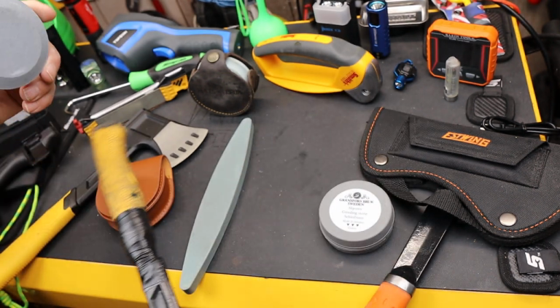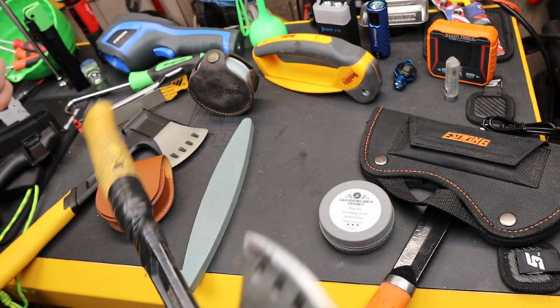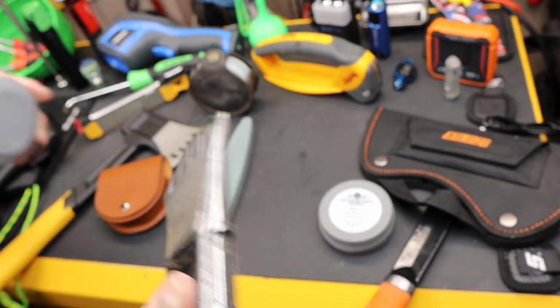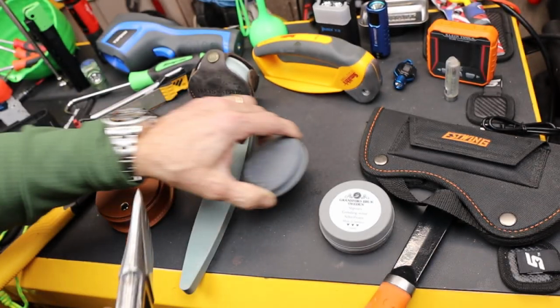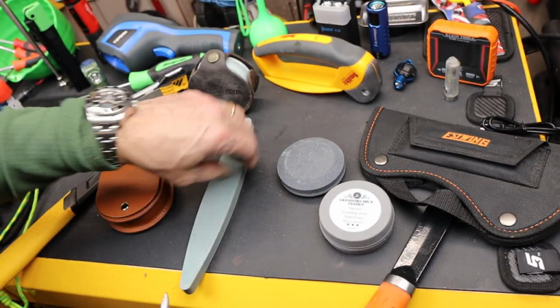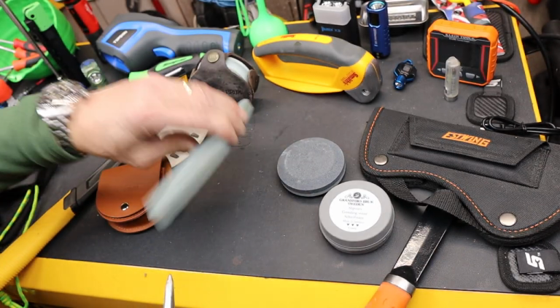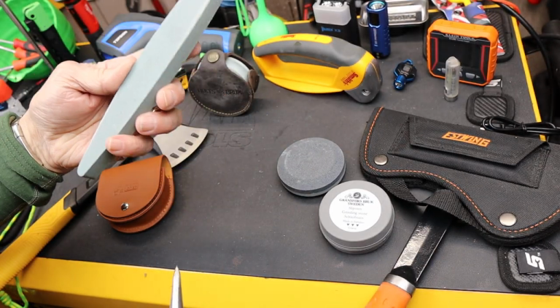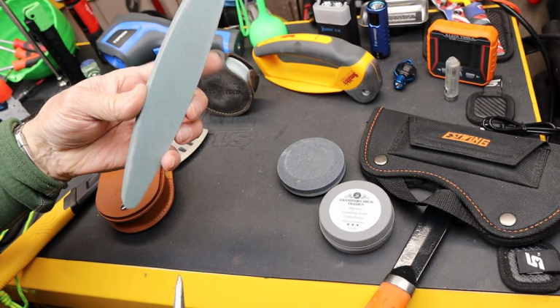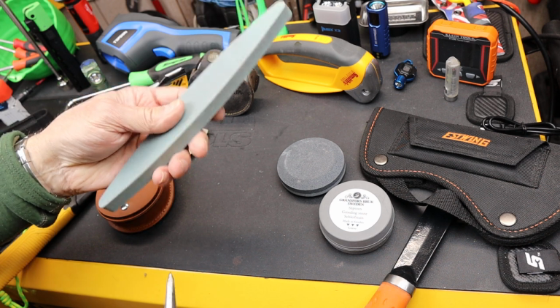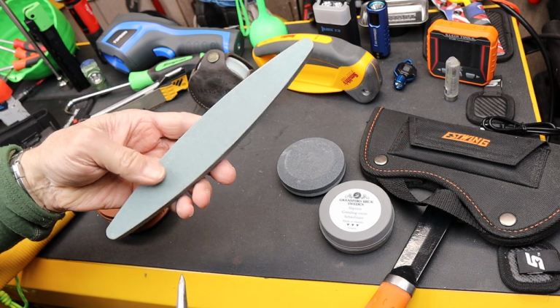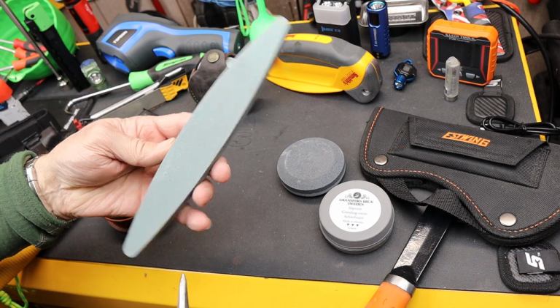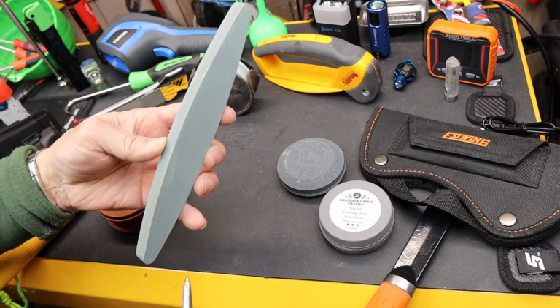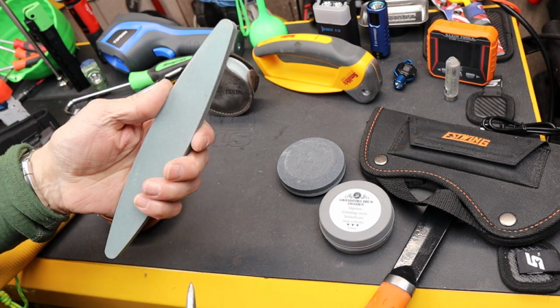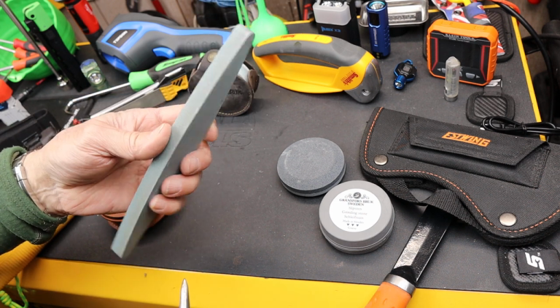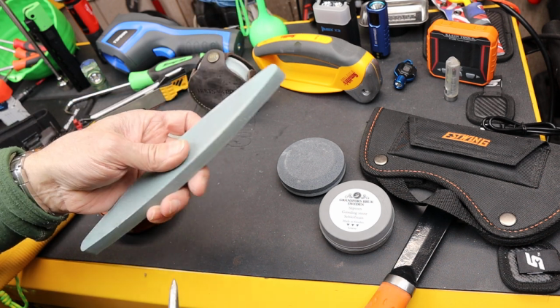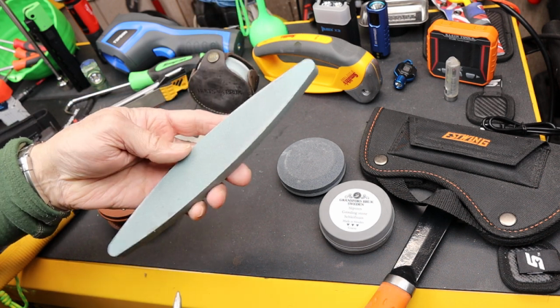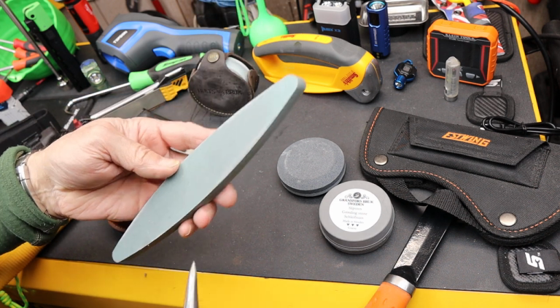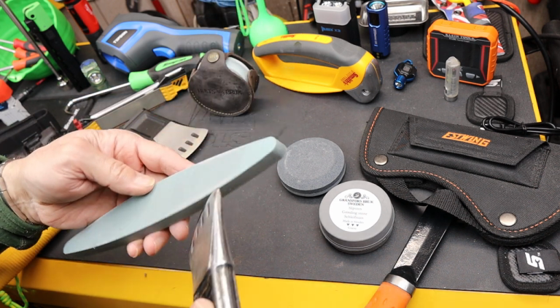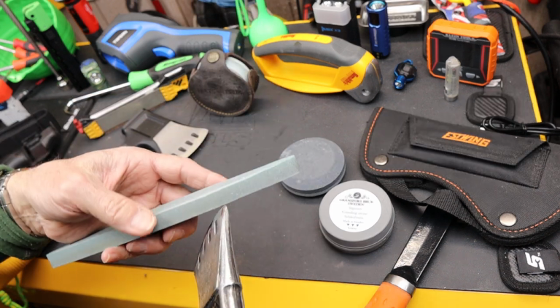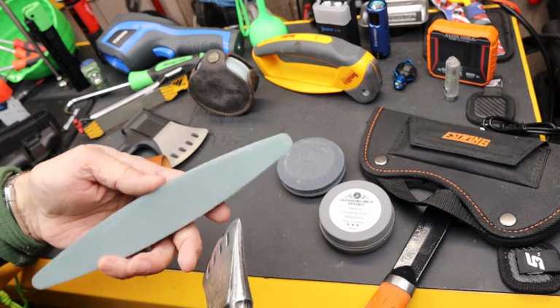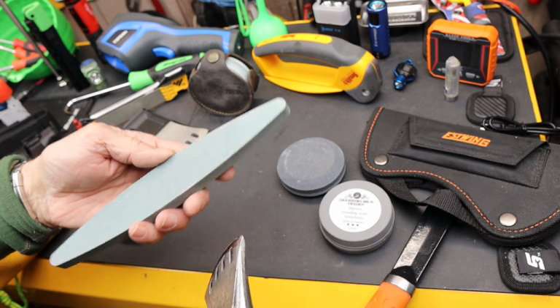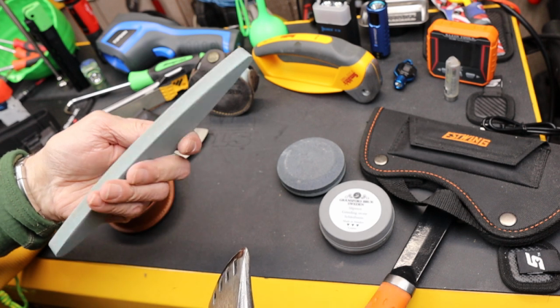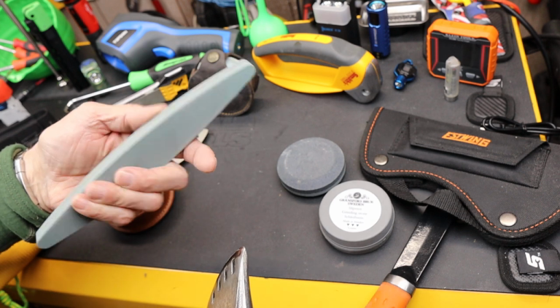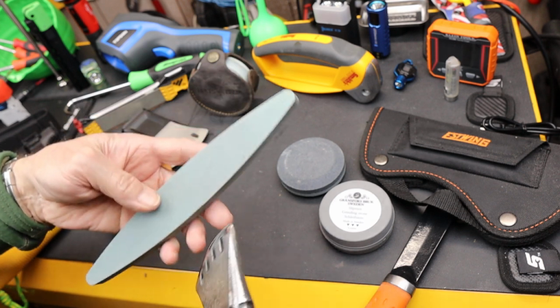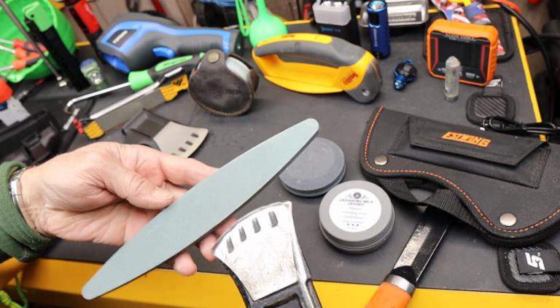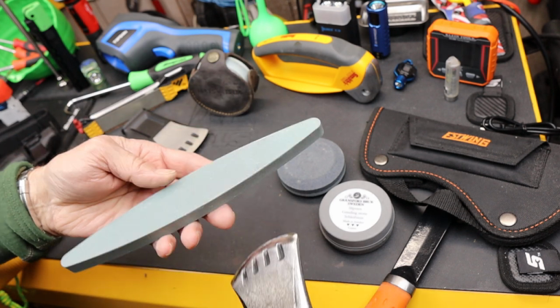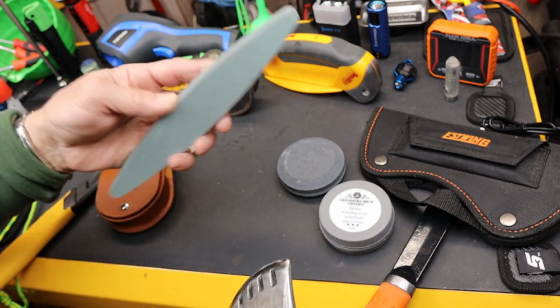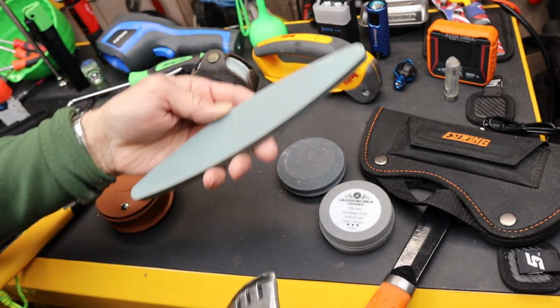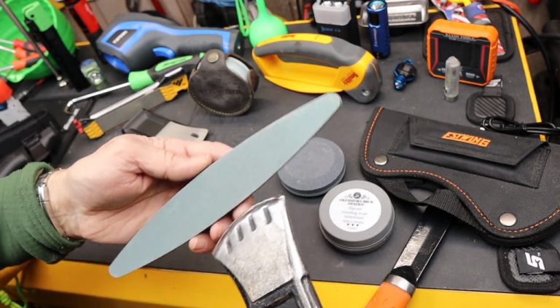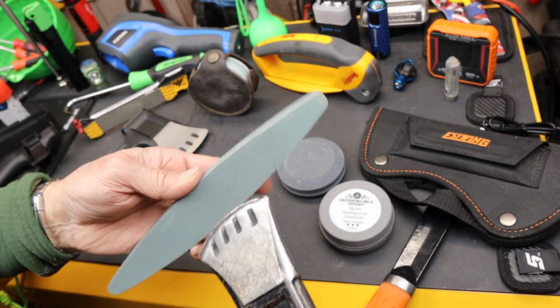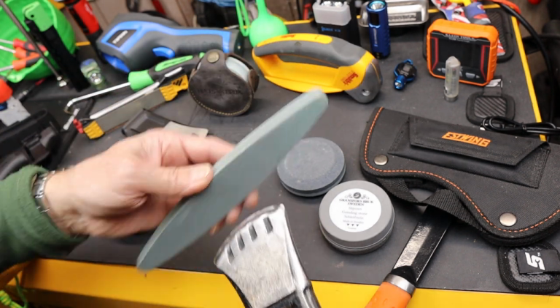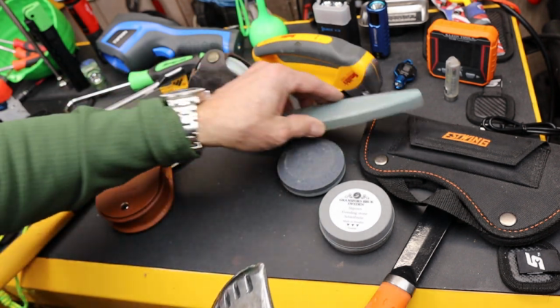I've got several of them here. There are also different shaped stones — this one is more for gardening implements and big shears and things like that, but you can use that as well. Basically what you need is a good hand stone.